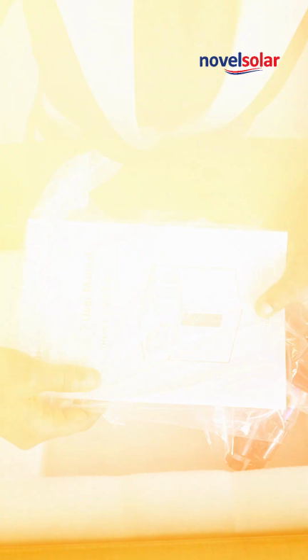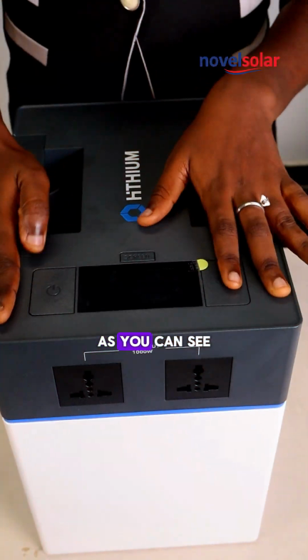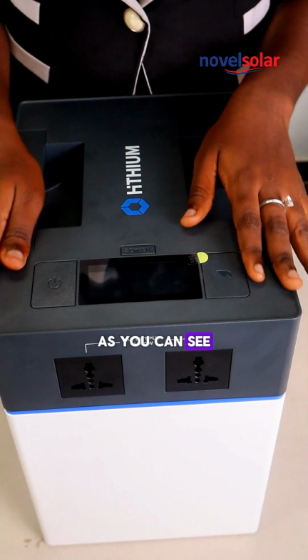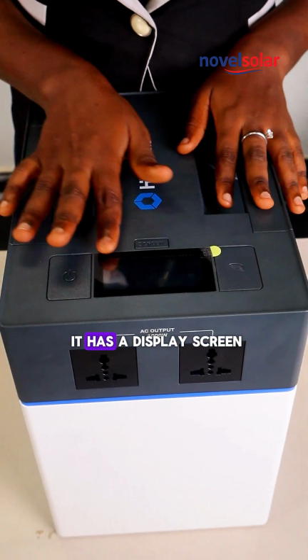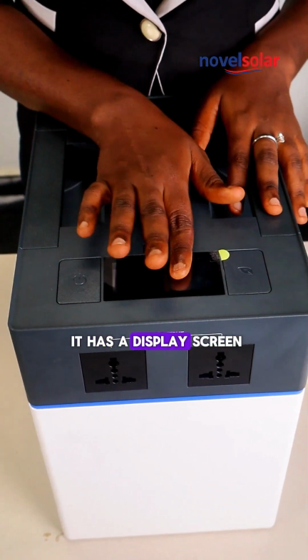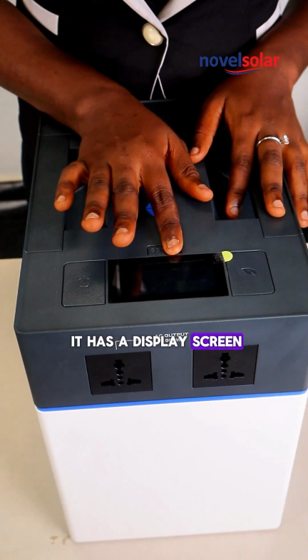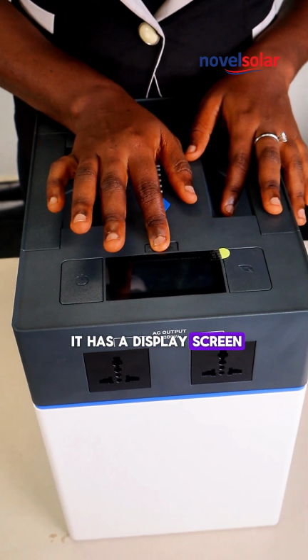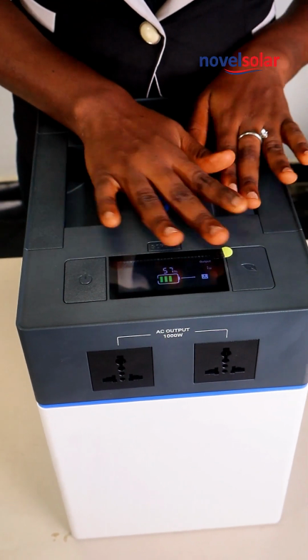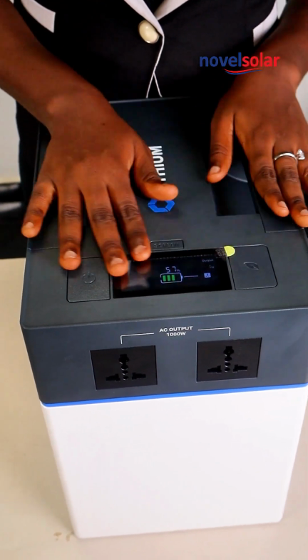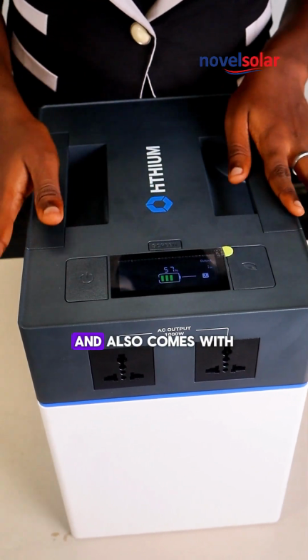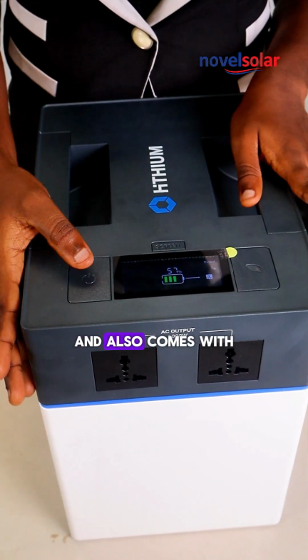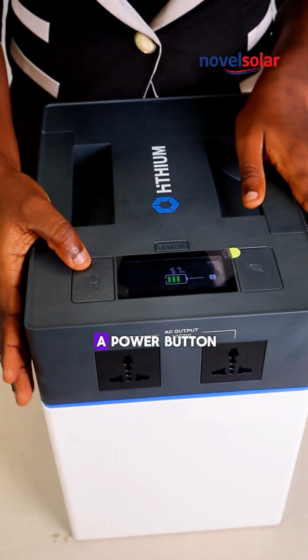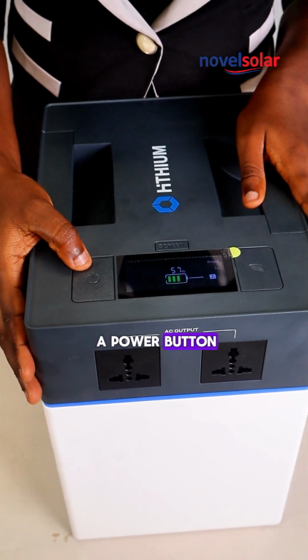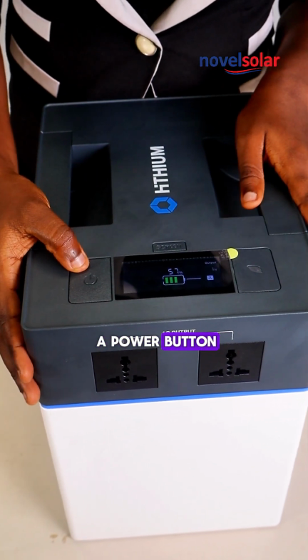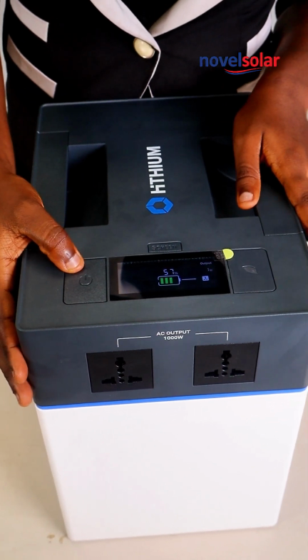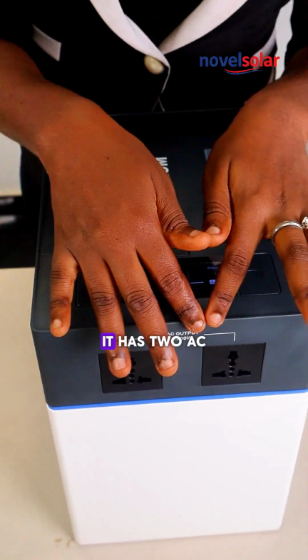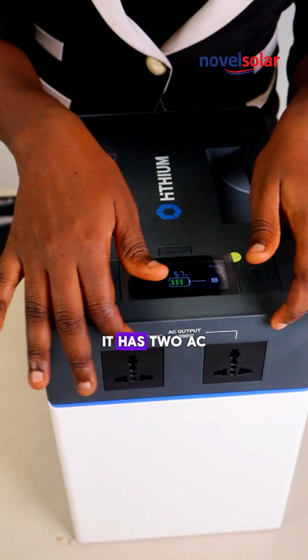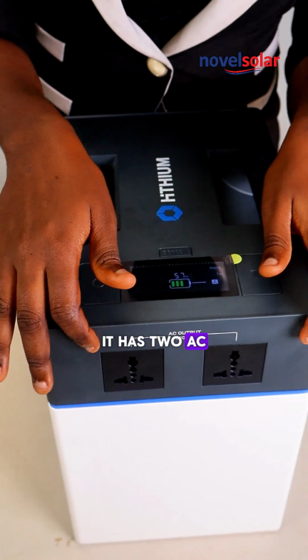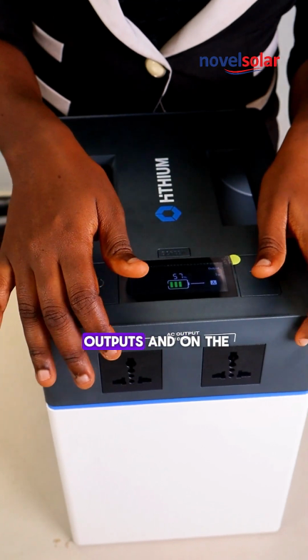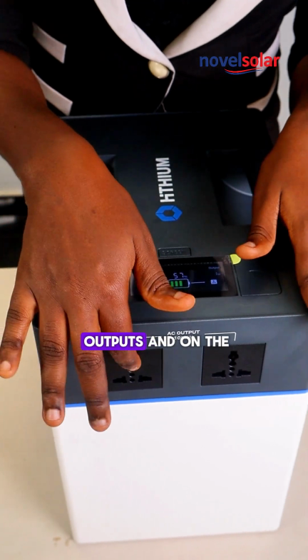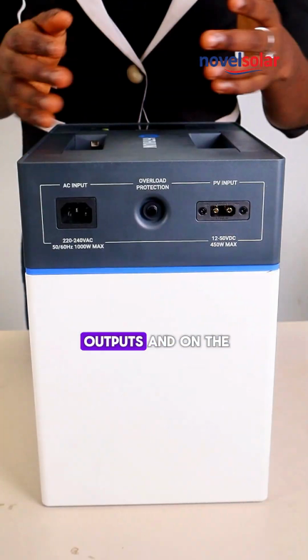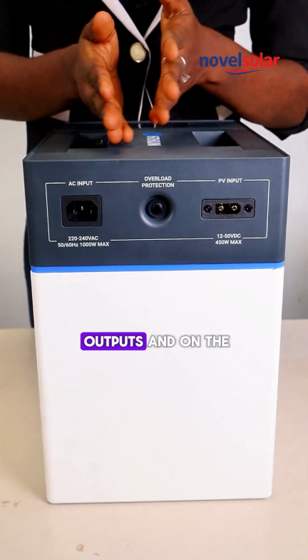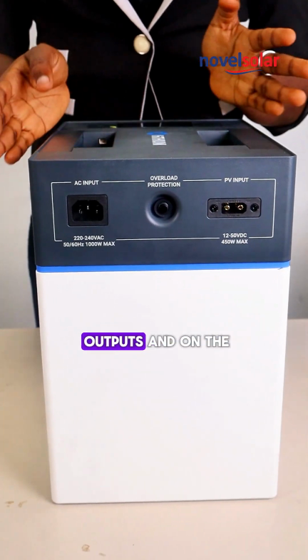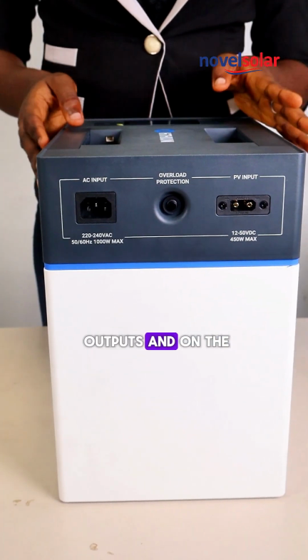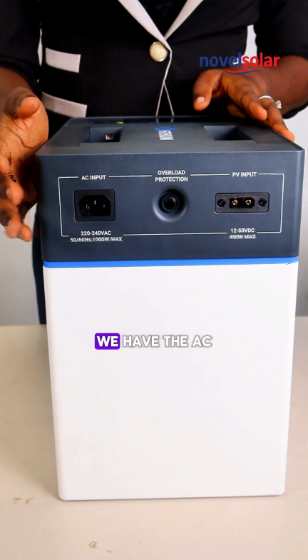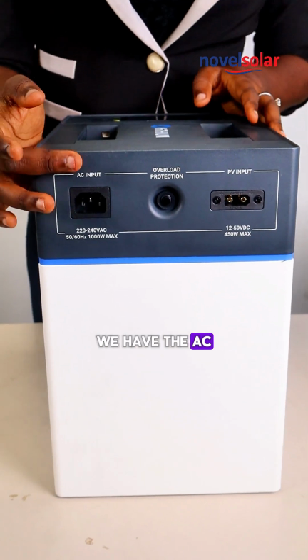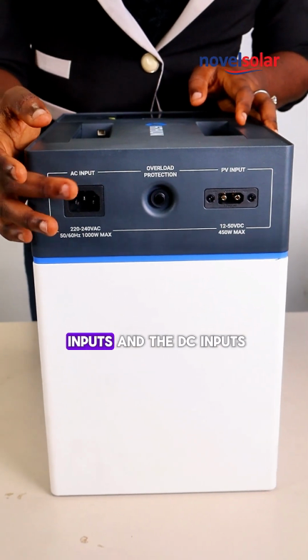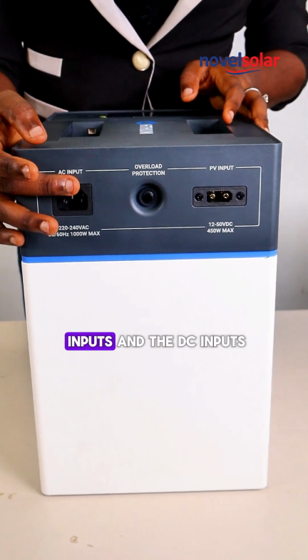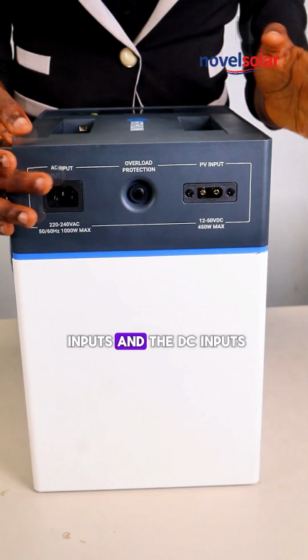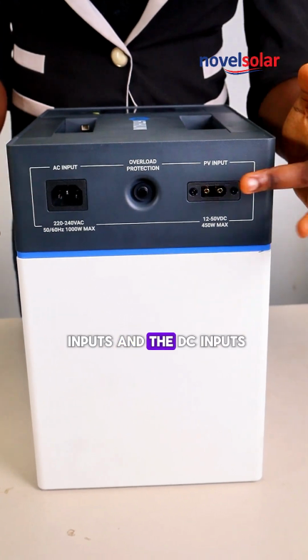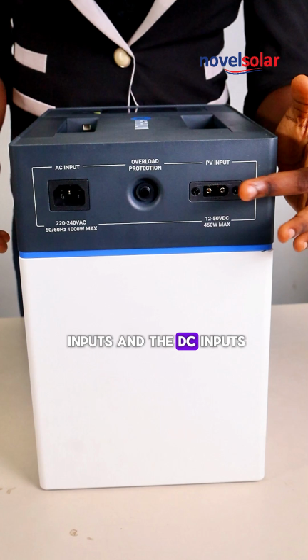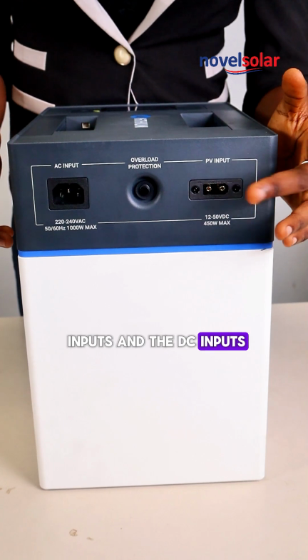As you can see, it has a display screen, and it also comes with a power button. It has AC output, and on the other side we have the AC inputs and the DC inputs.